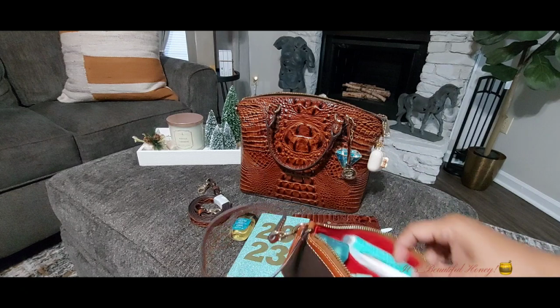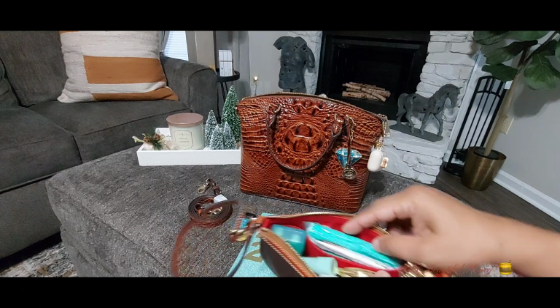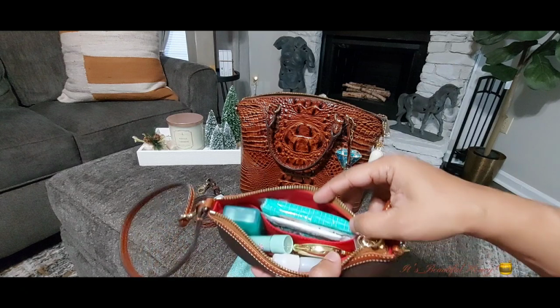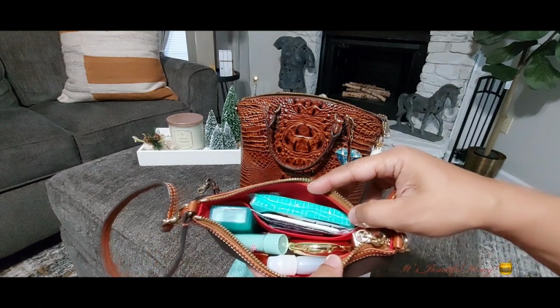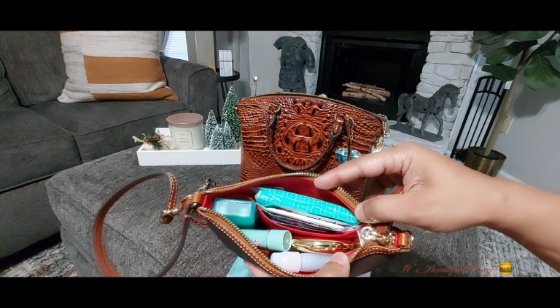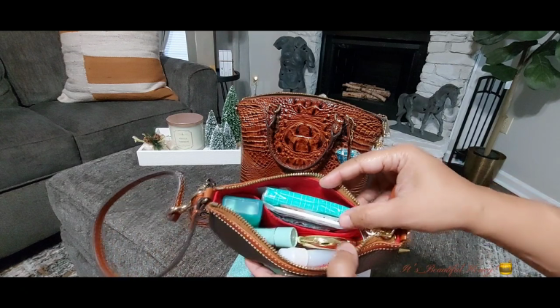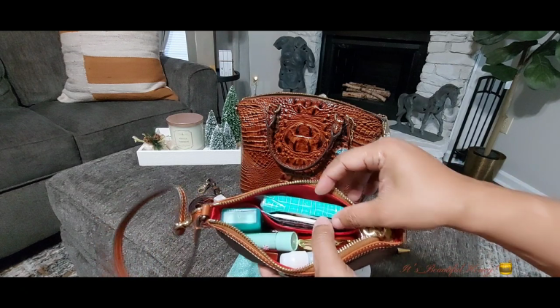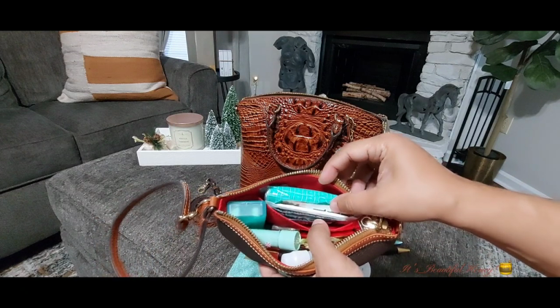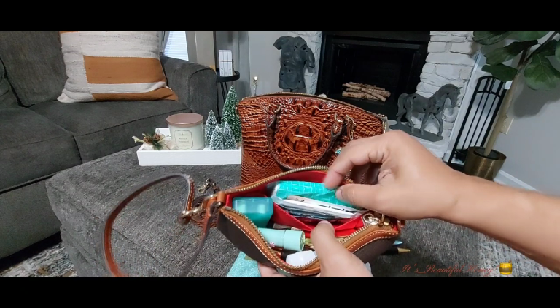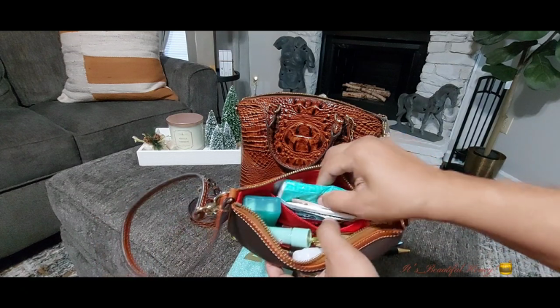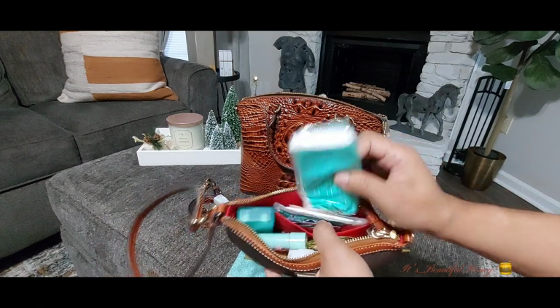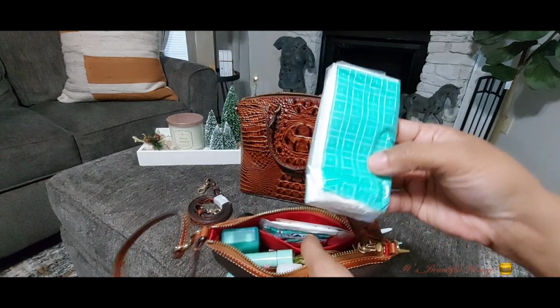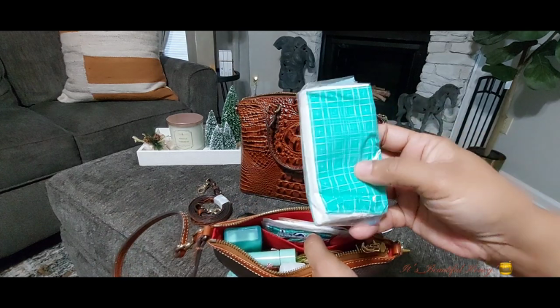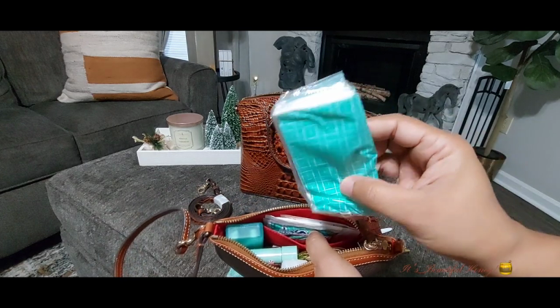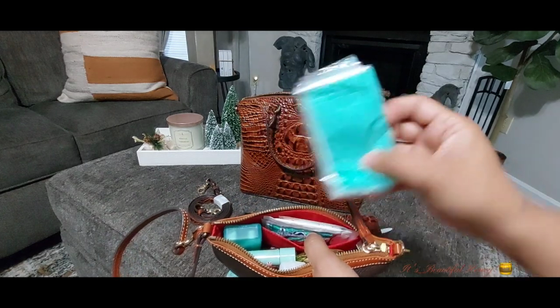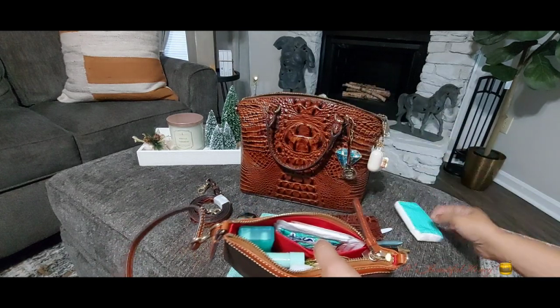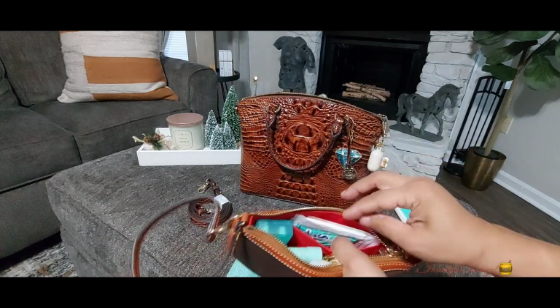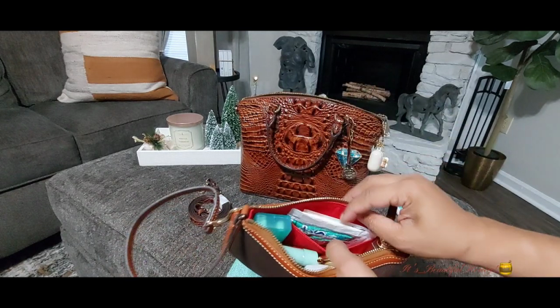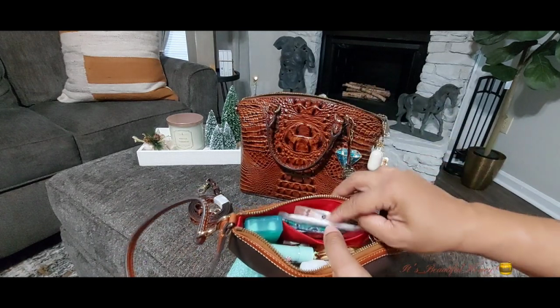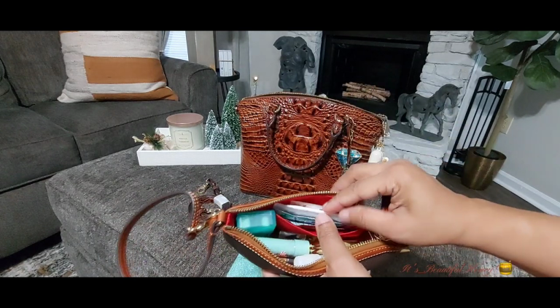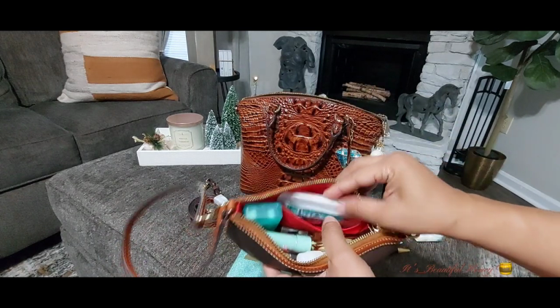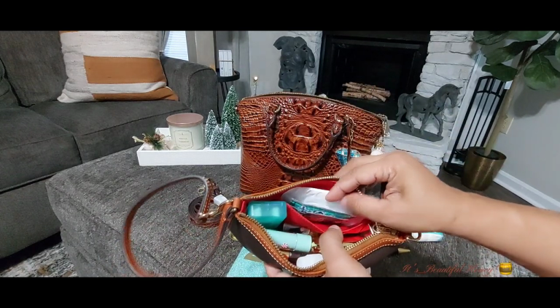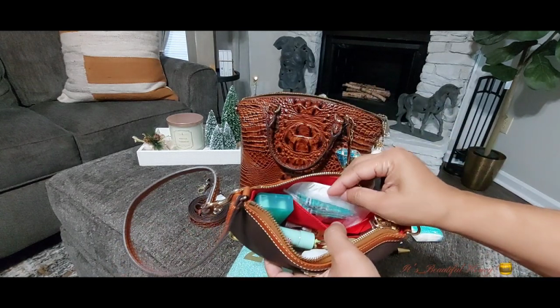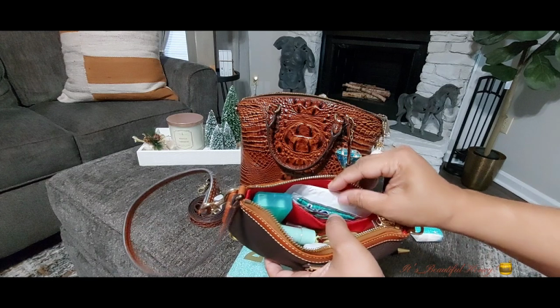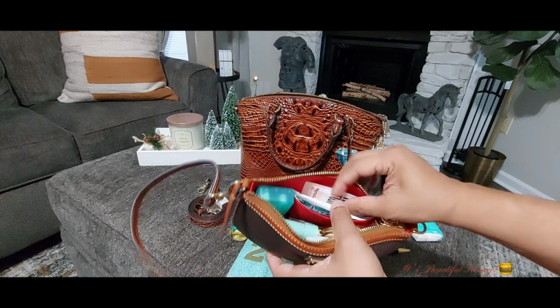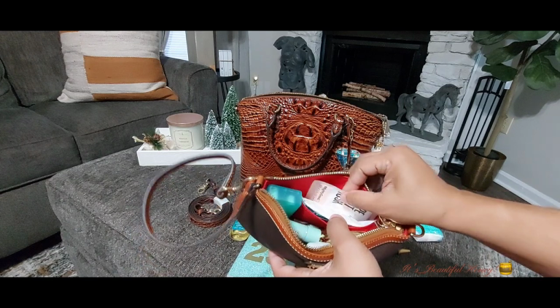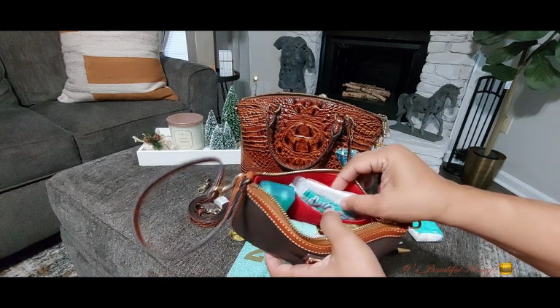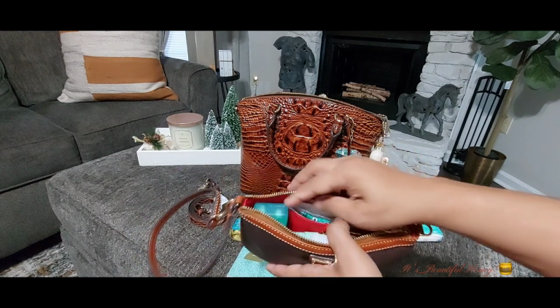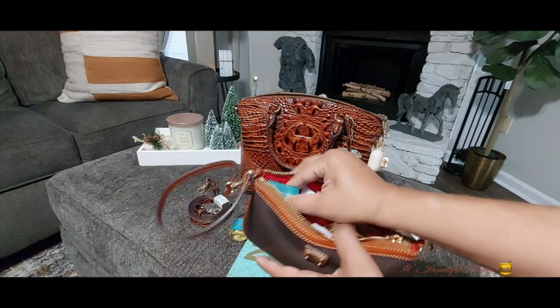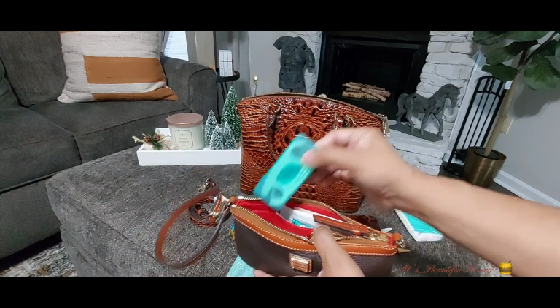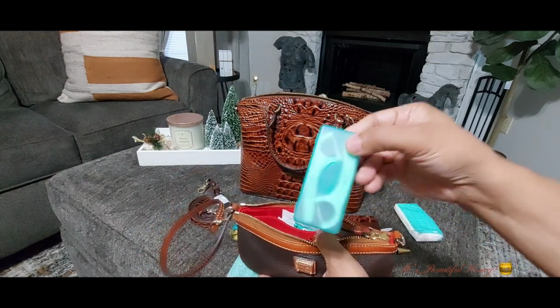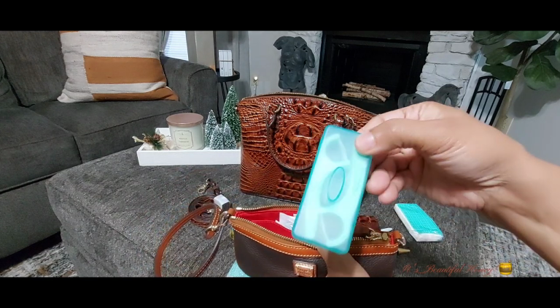In the back slip compartment of the wristlet I have some tissues which I use as bathroom tissues. I have my usual feminine products — you guys have seen these many times before — and I have my flosser sticks.